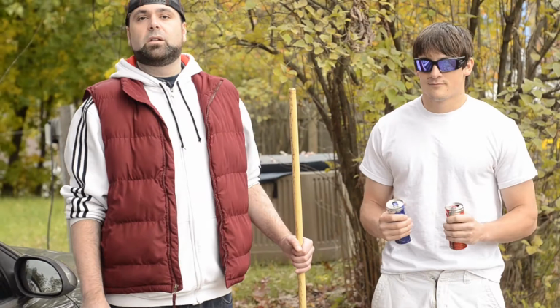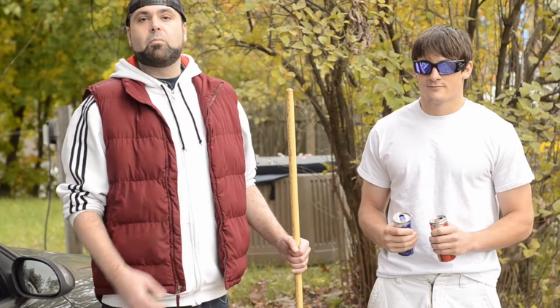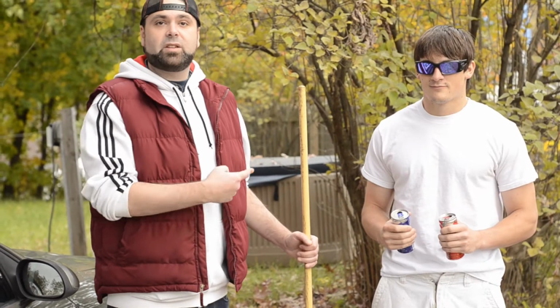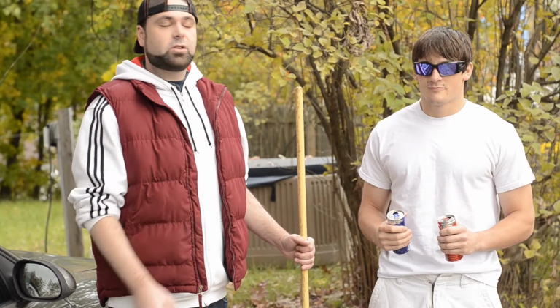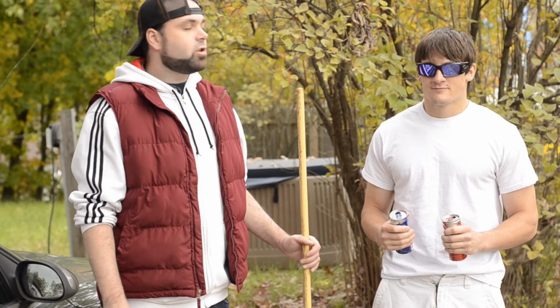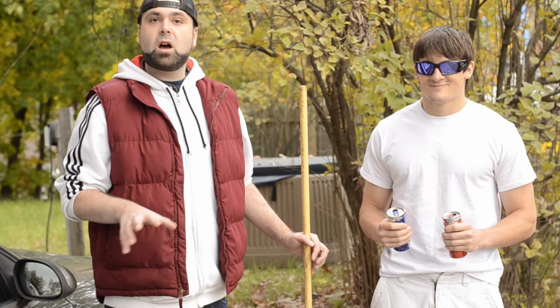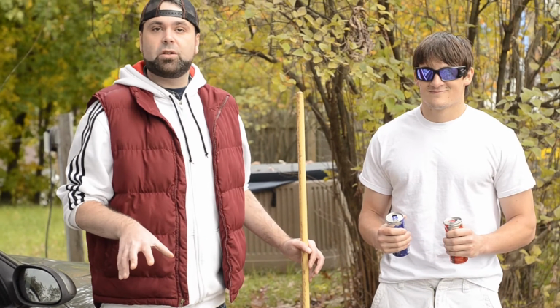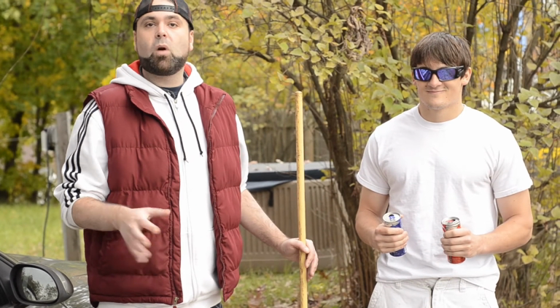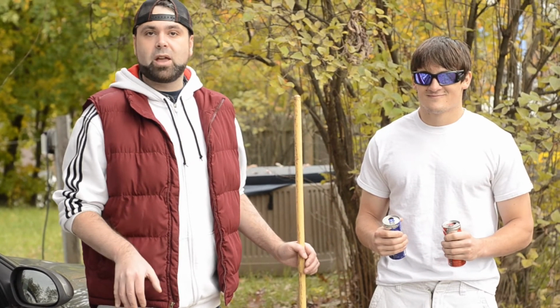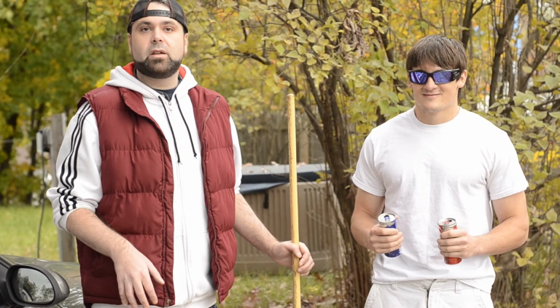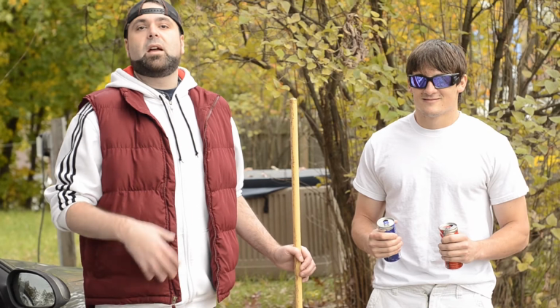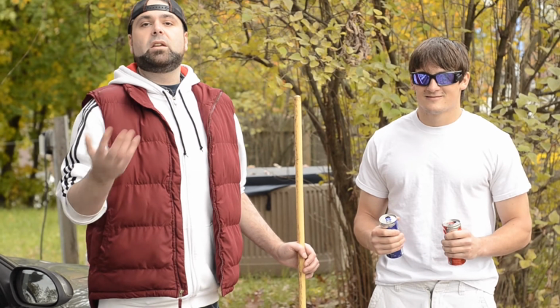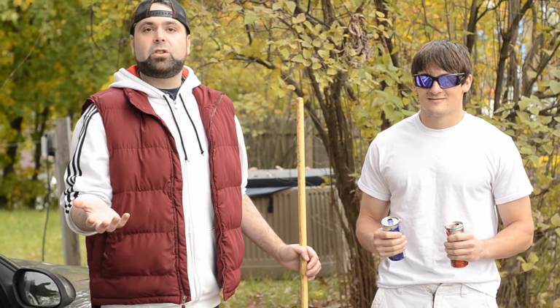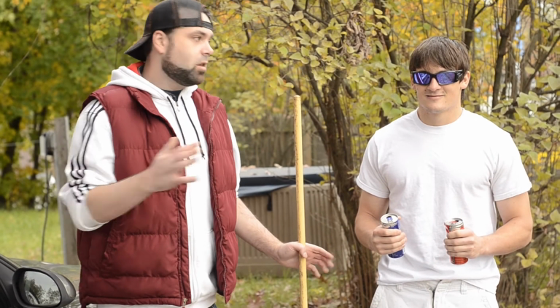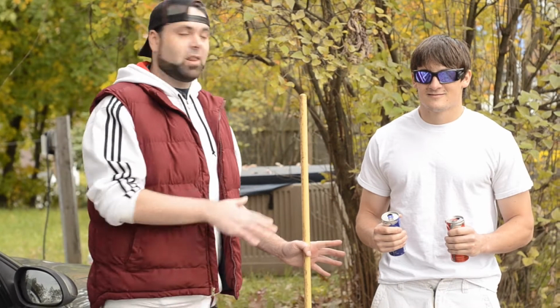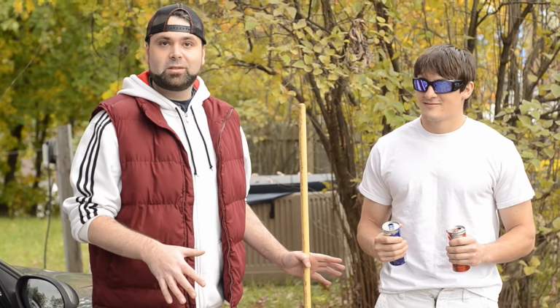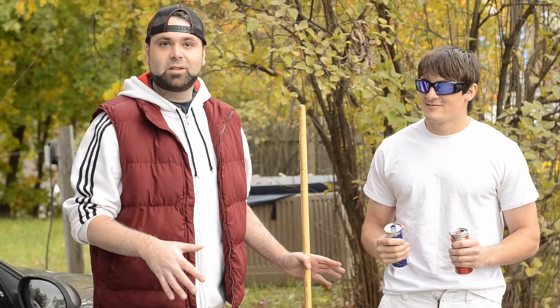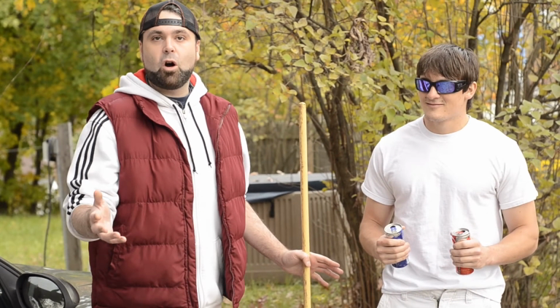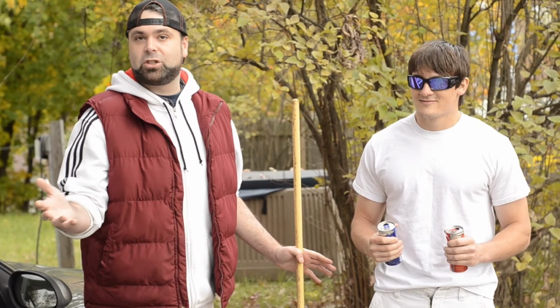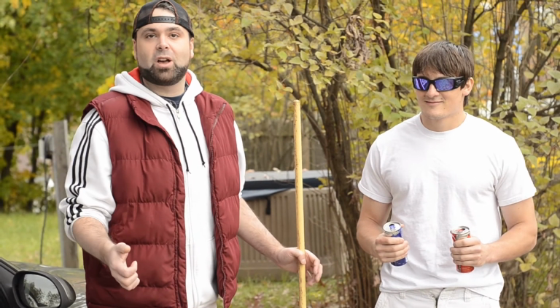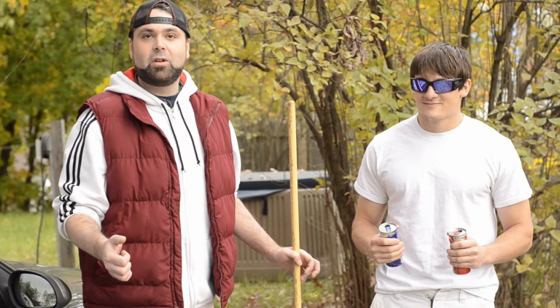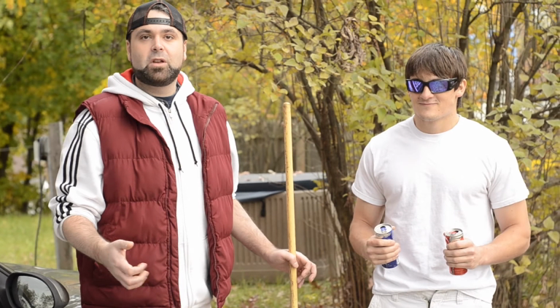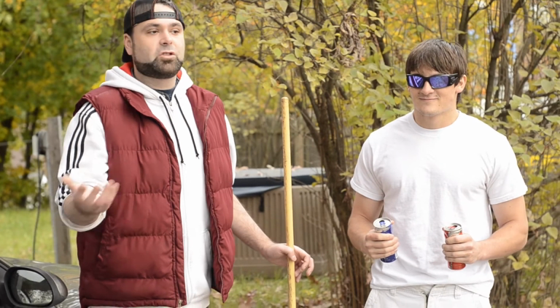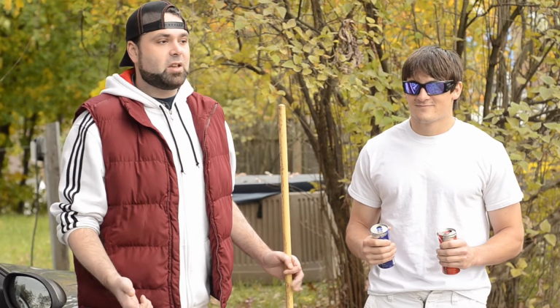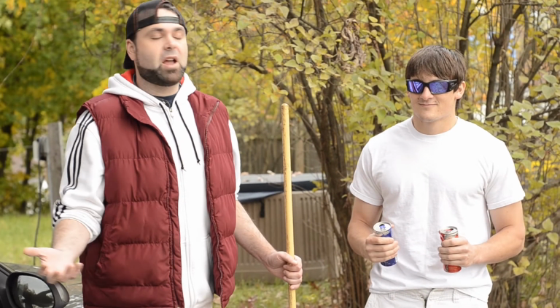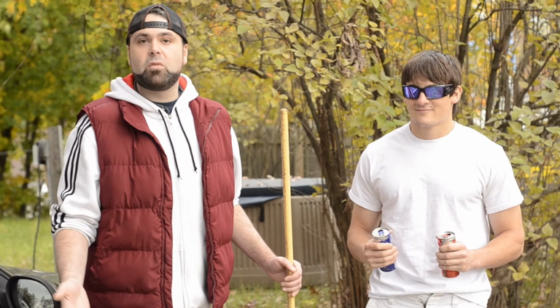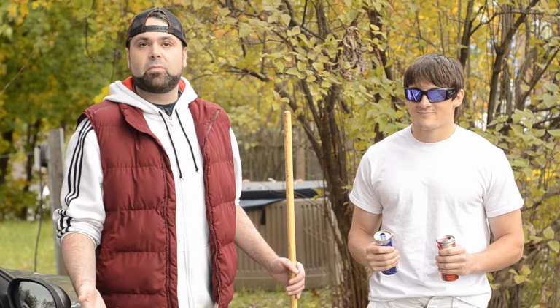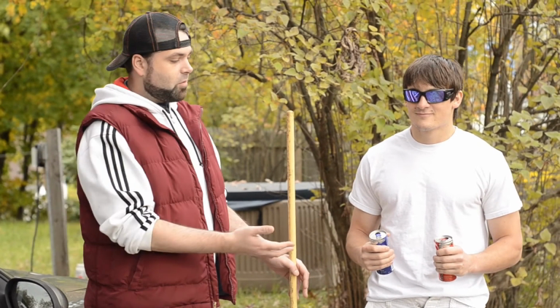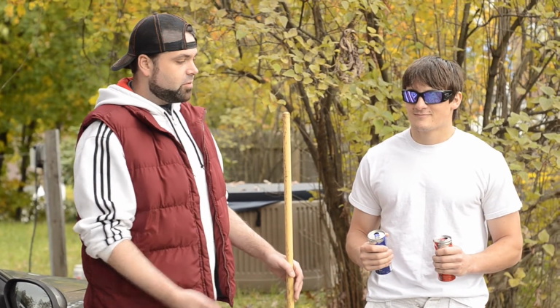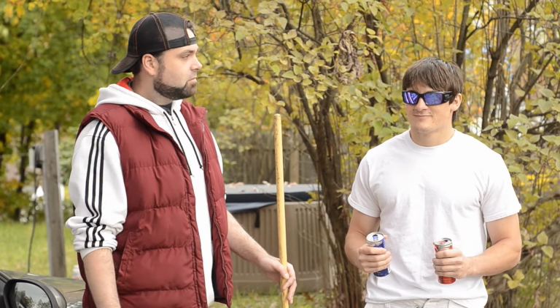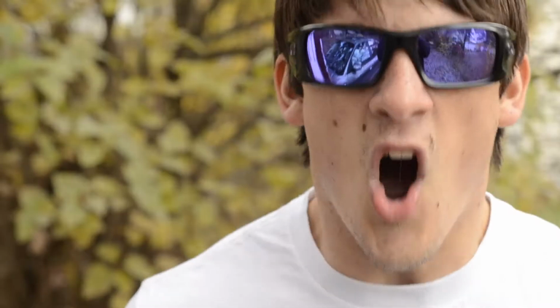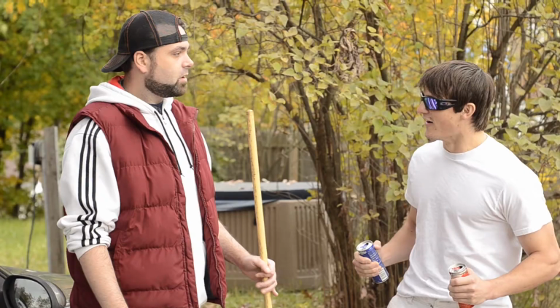So Mike is here to show you what not to do while raking. He's going to voluntarily over-exert himself so that he can barely even move. So Mike, are you ready? I'm ready!